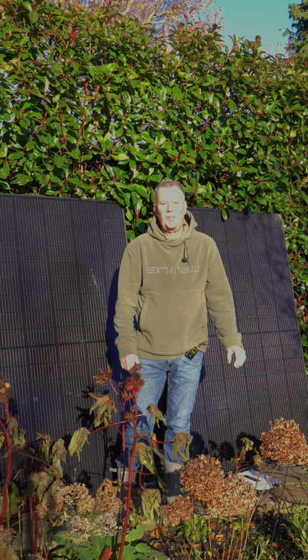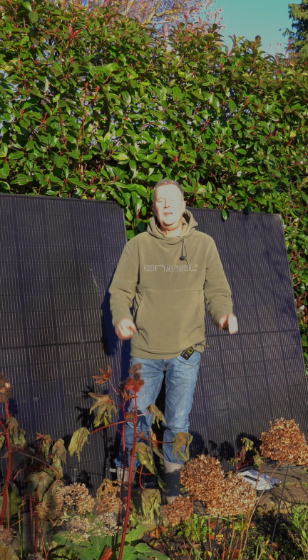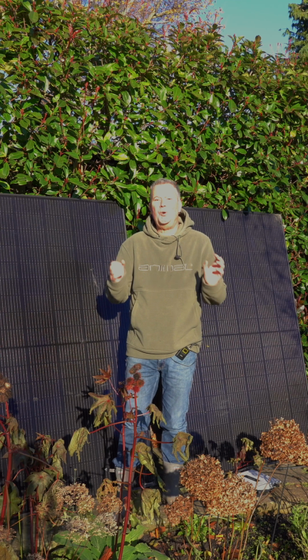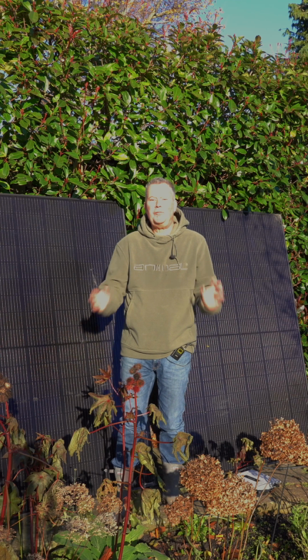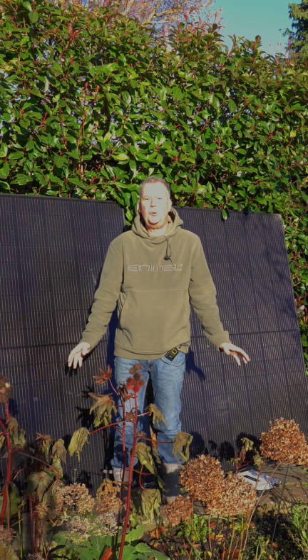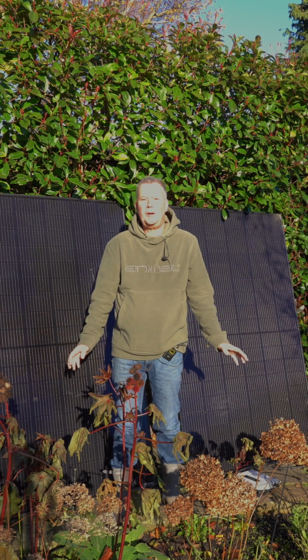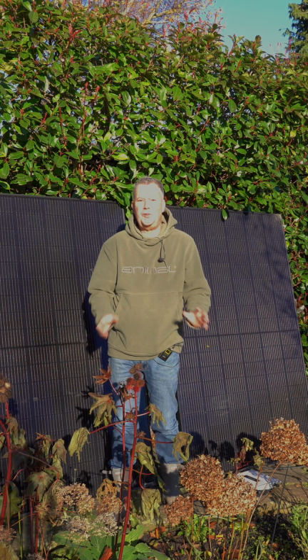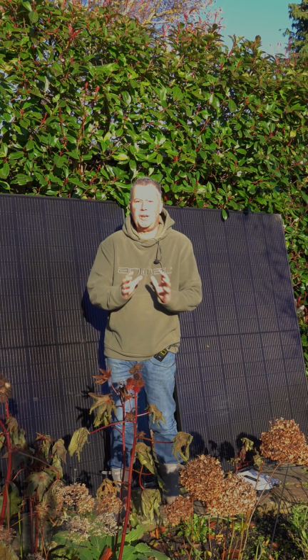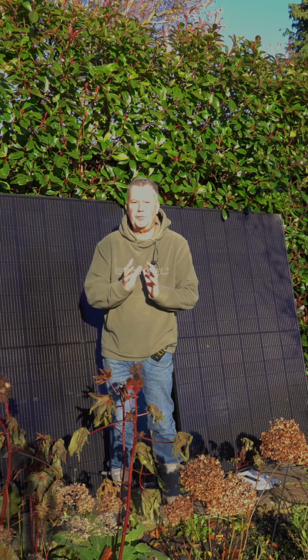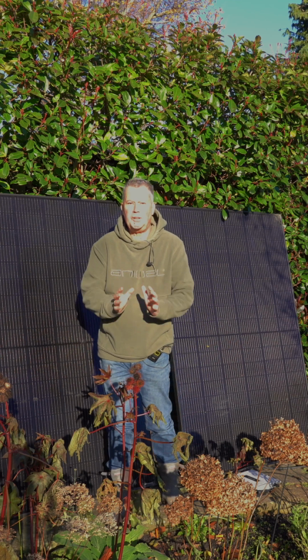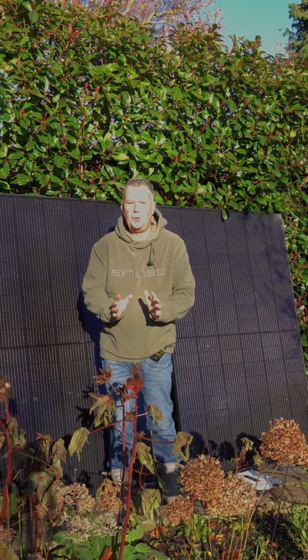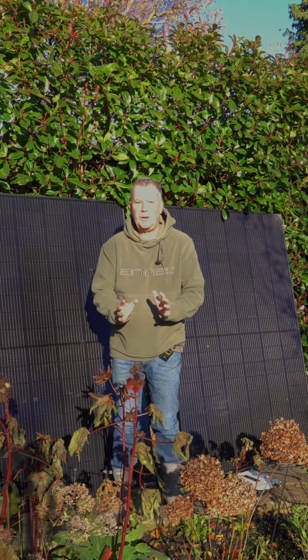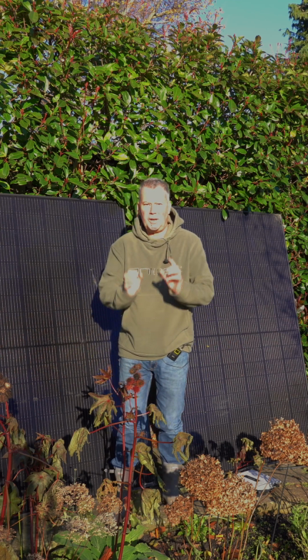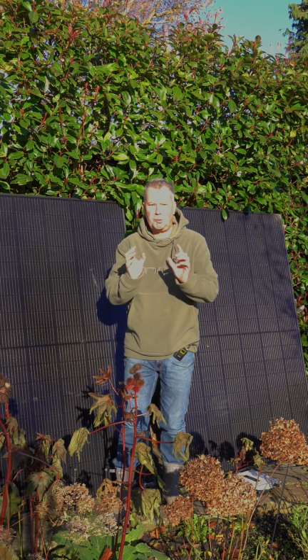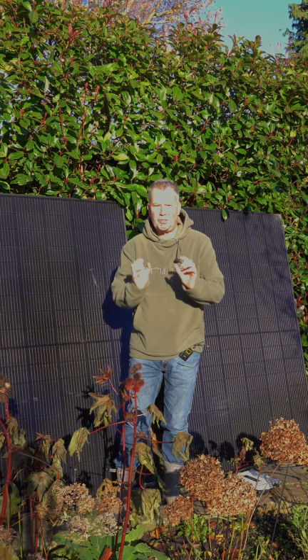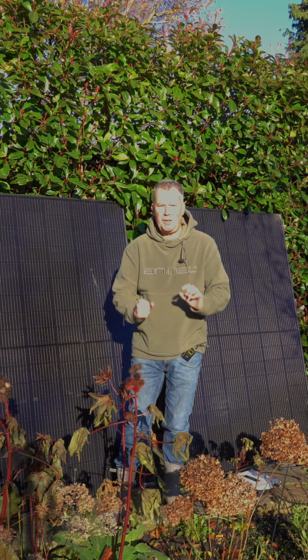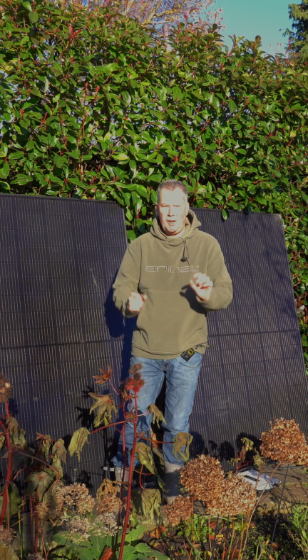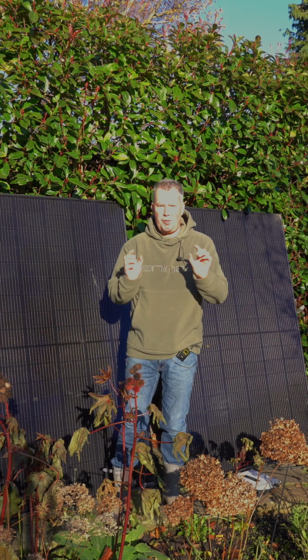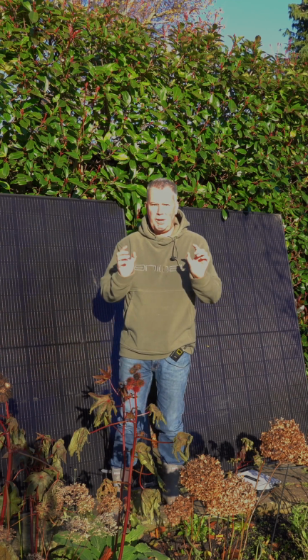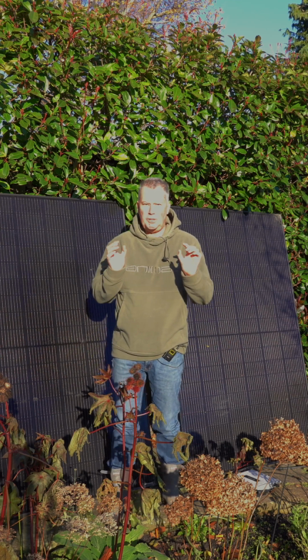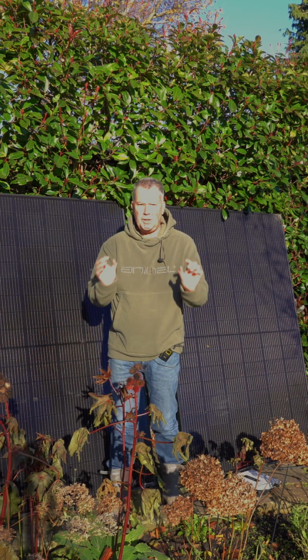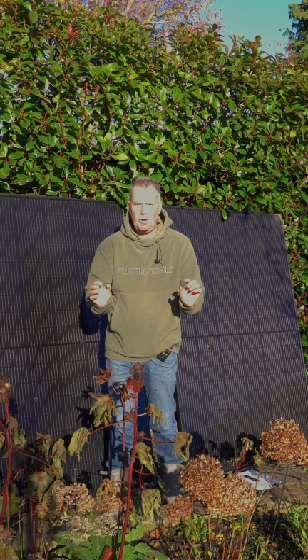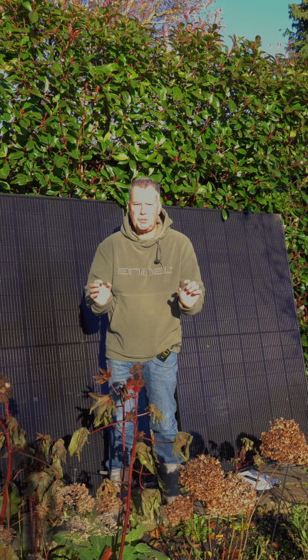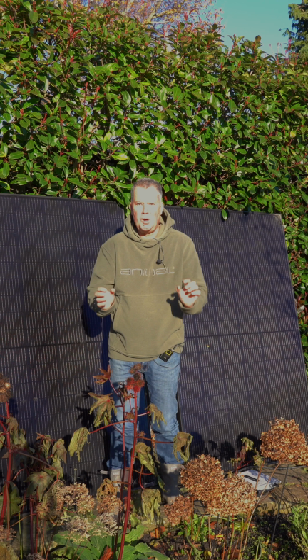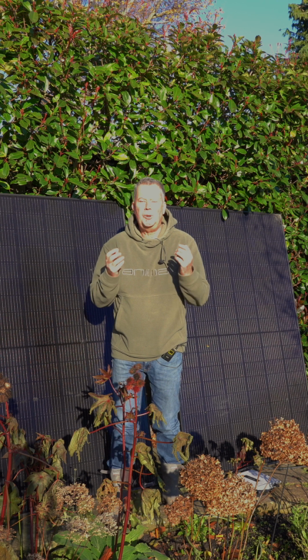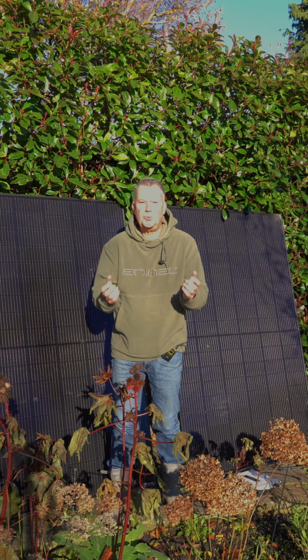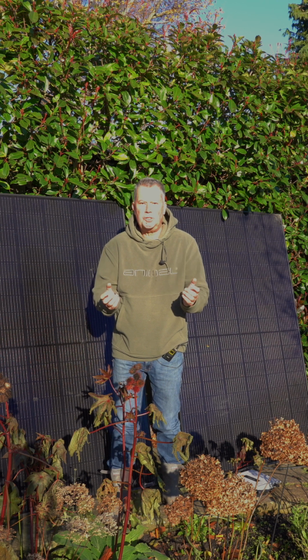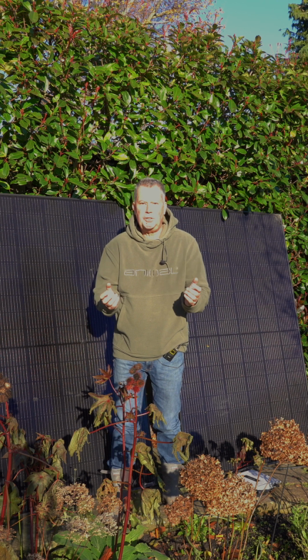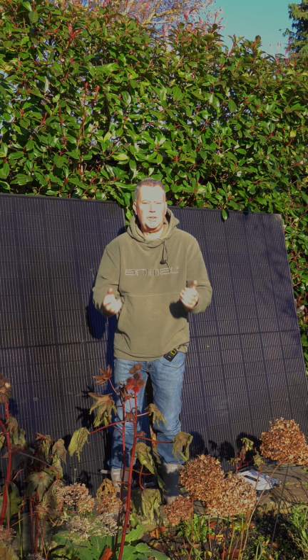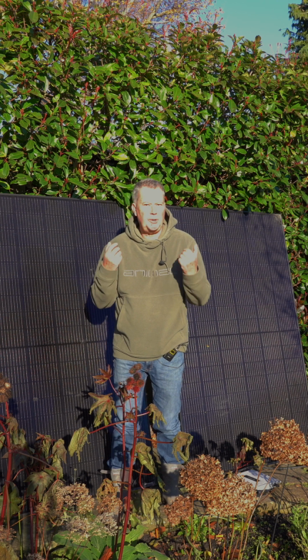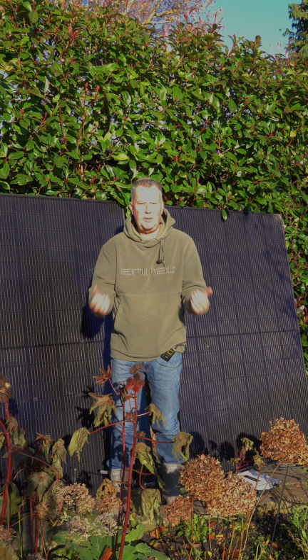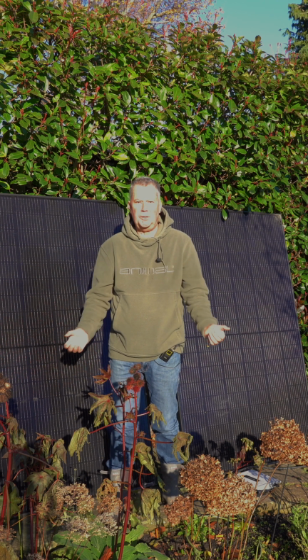If you have solar panels, or if you're thinking of getting solar panels — especially if you're thinking of a DIY system — please watch this video. There's something in it for you.